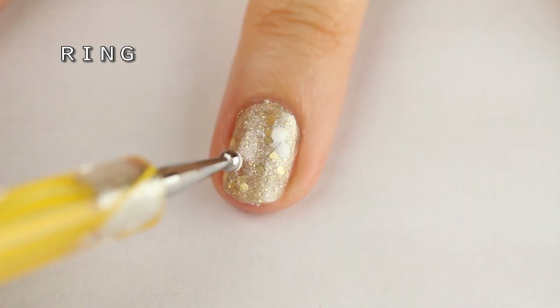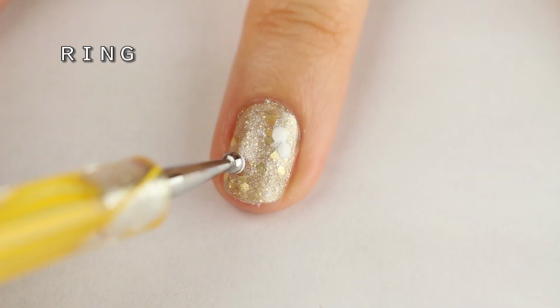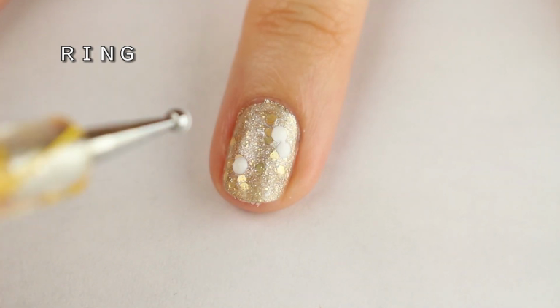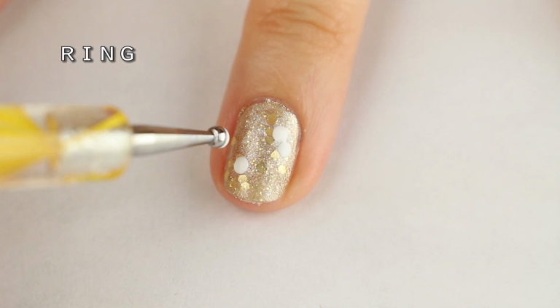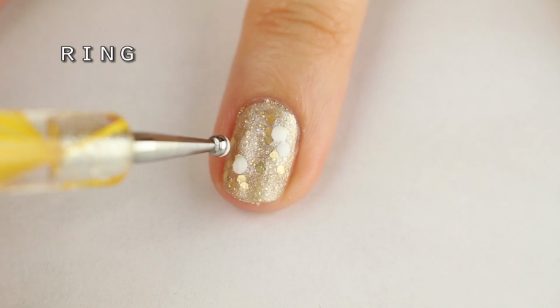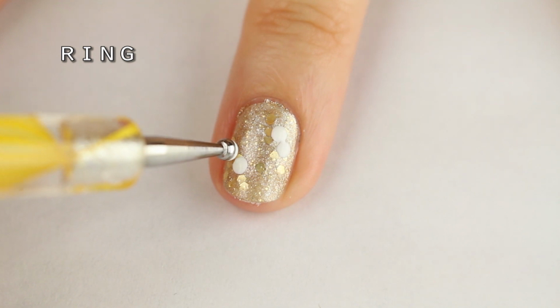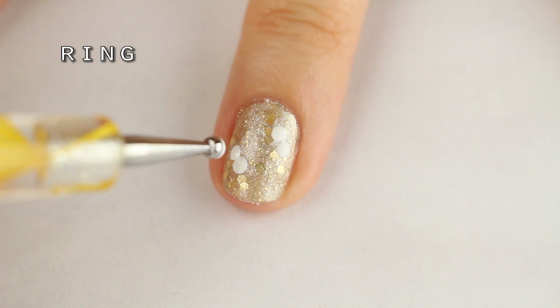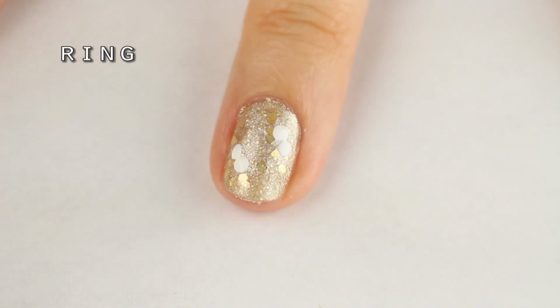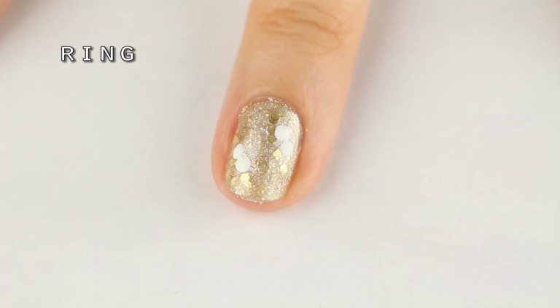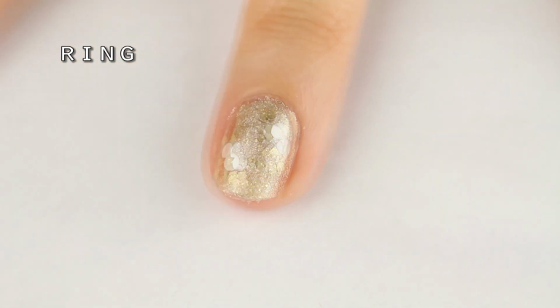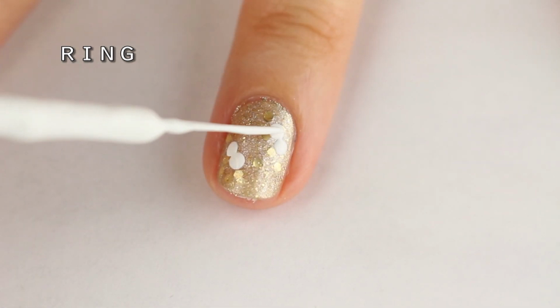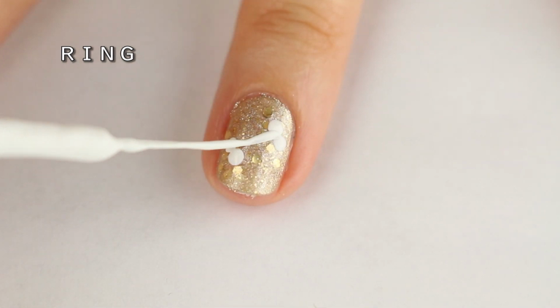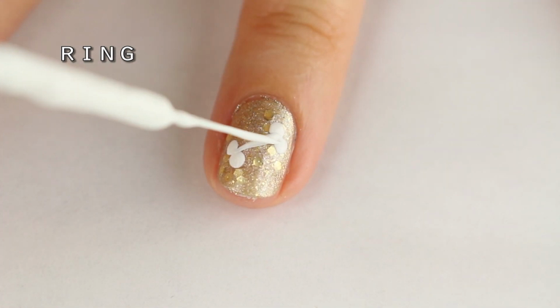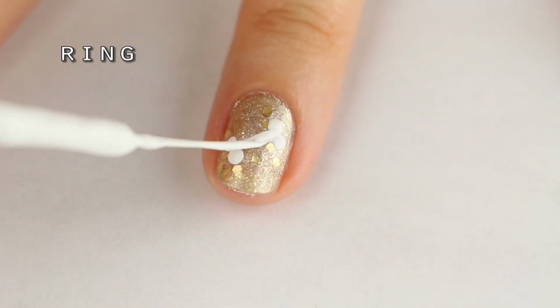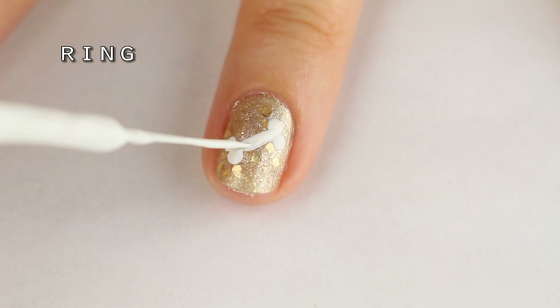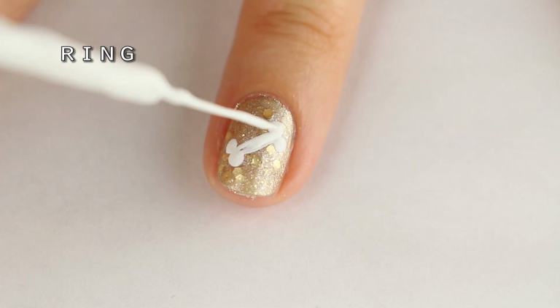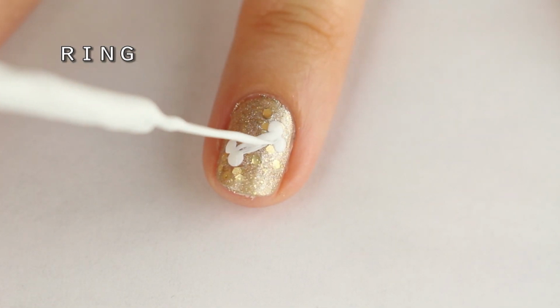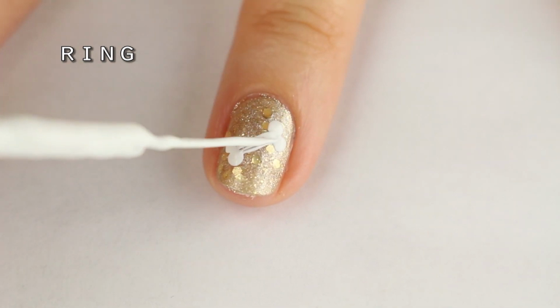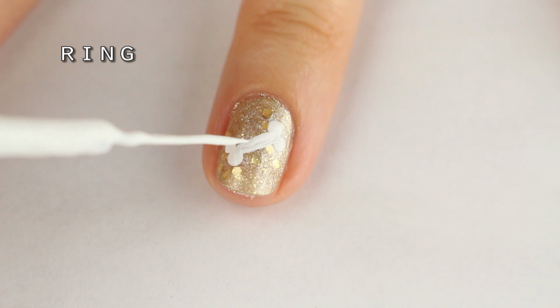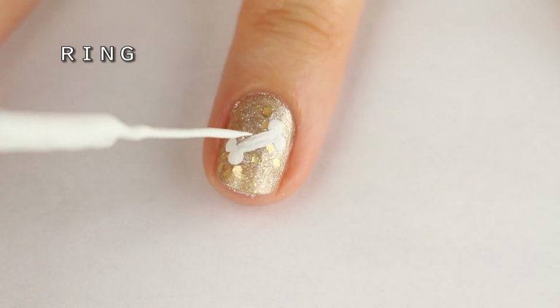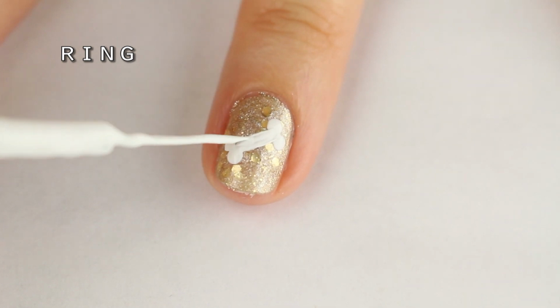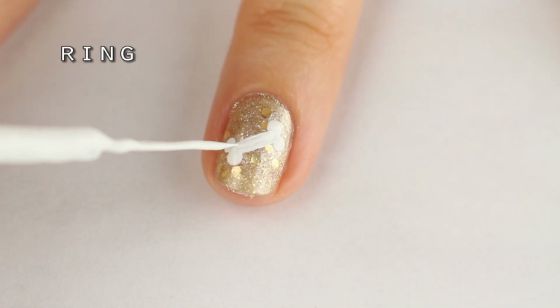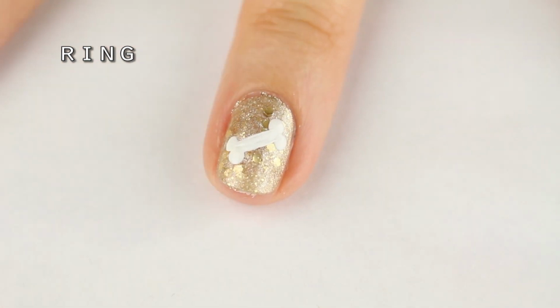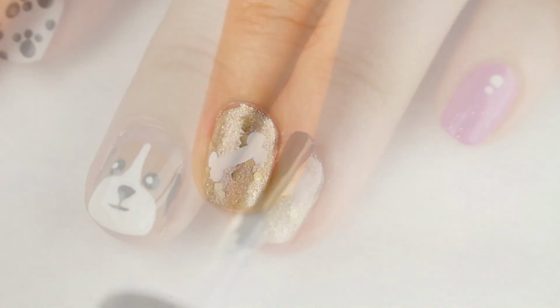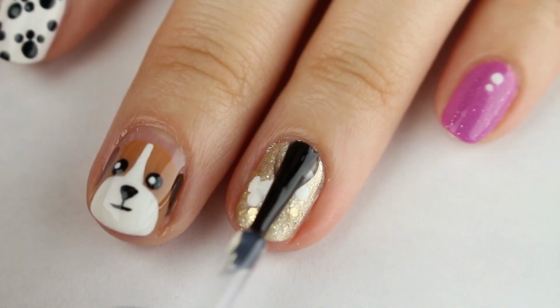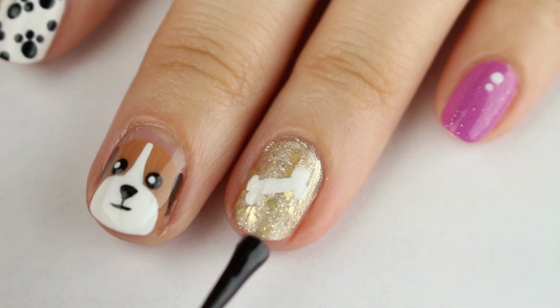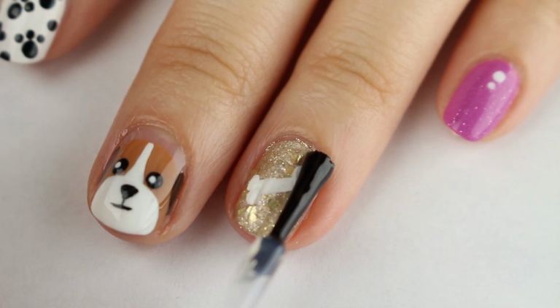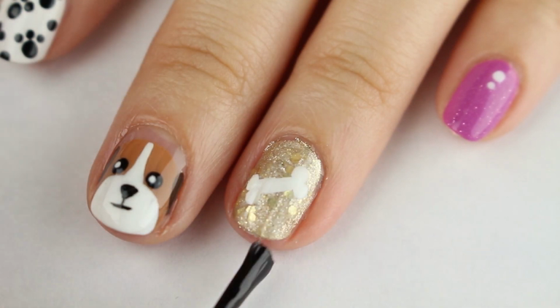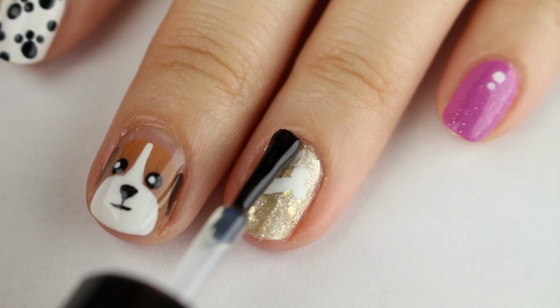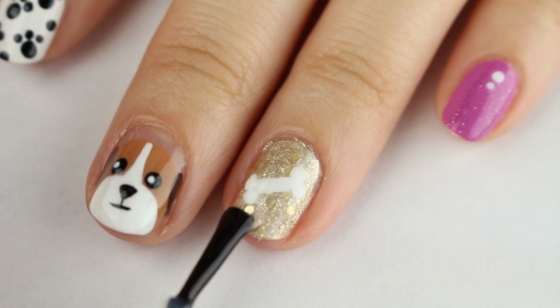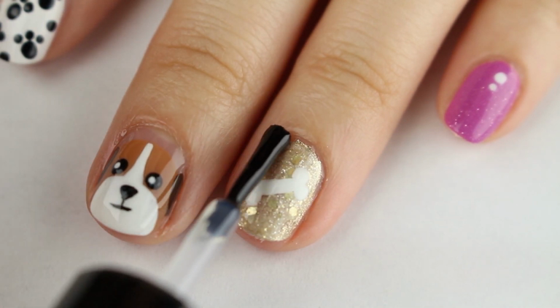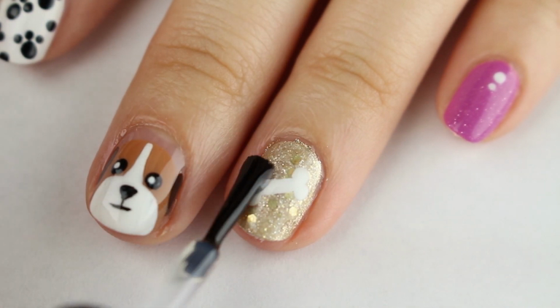This dog gets a treat and we're making a bone for him by adding four large white dots. Connect the dots in the middle and the bone is done. Now just add some top coat and your dog nails are finished.